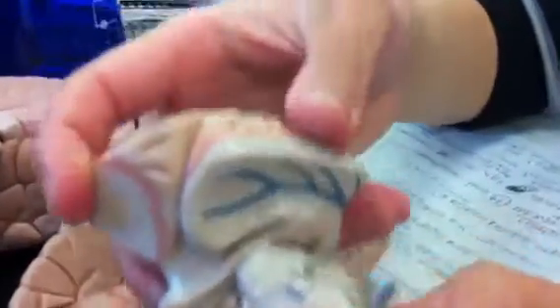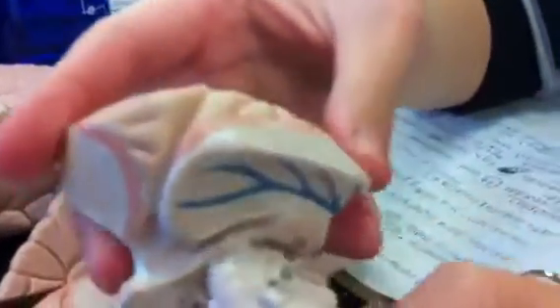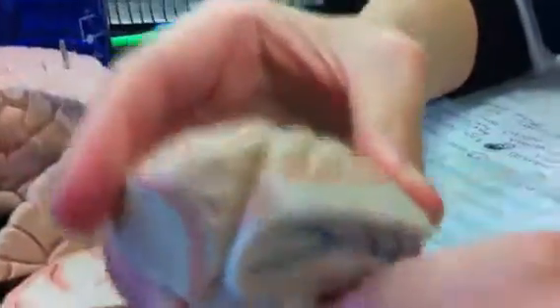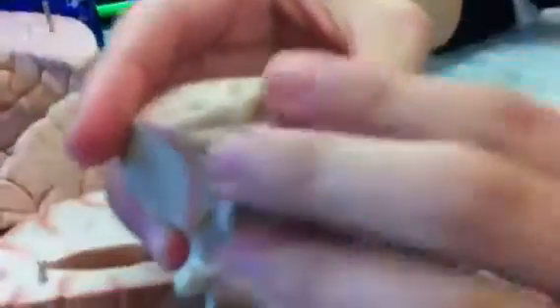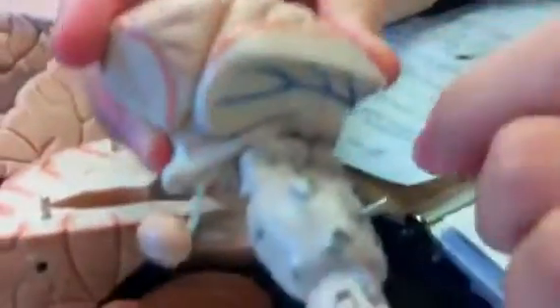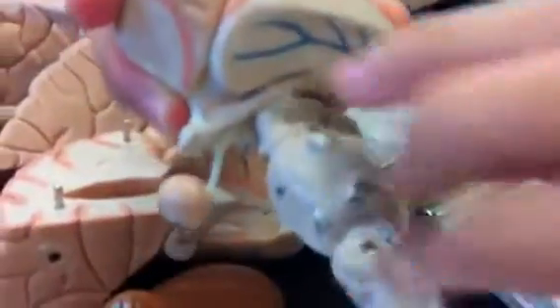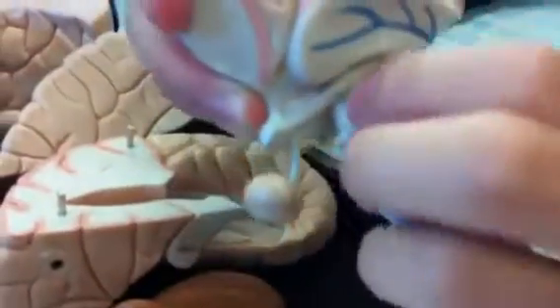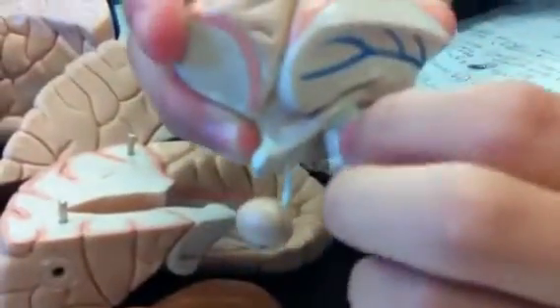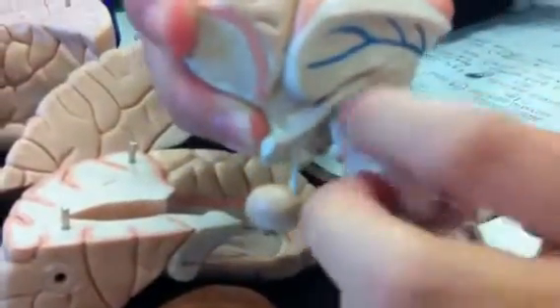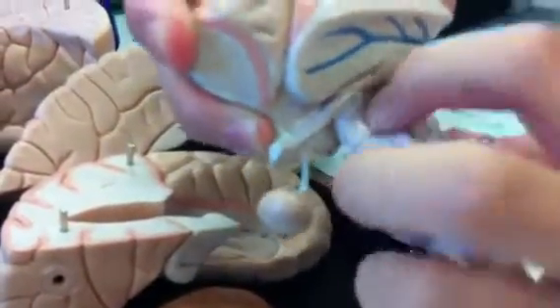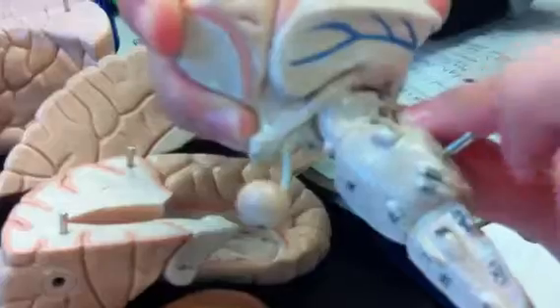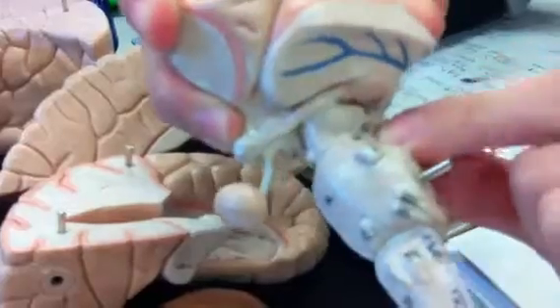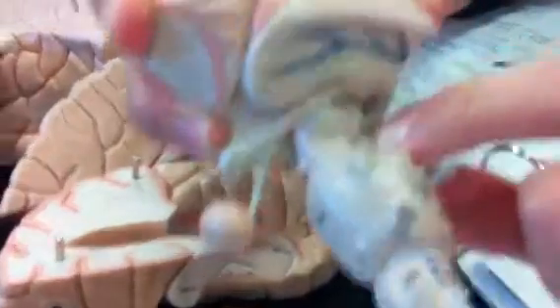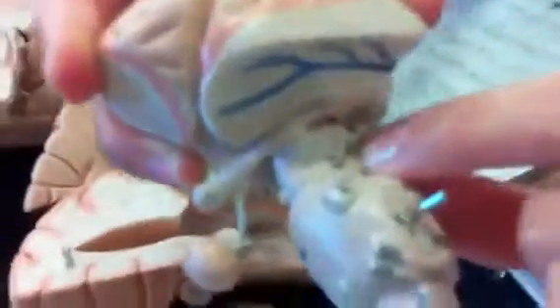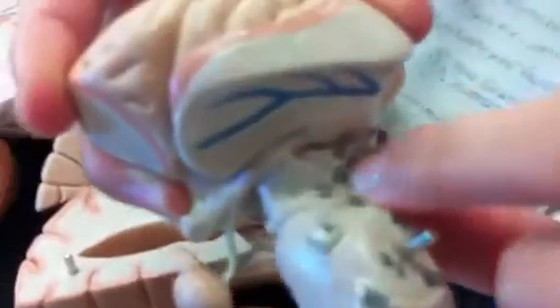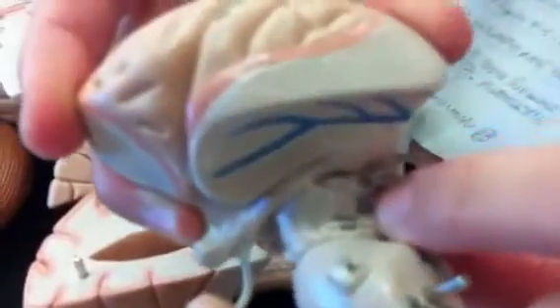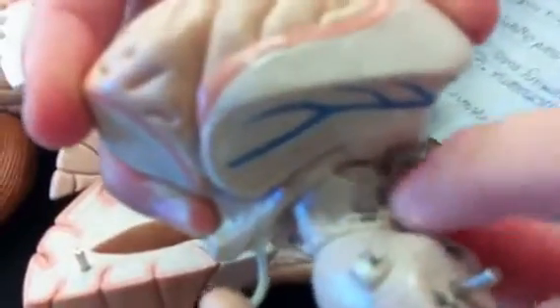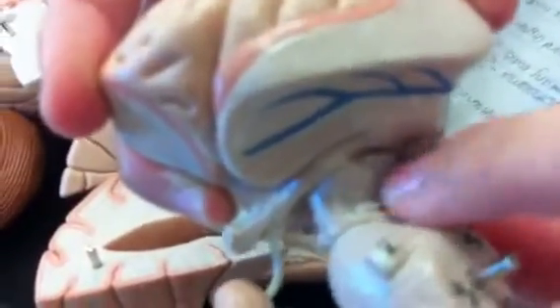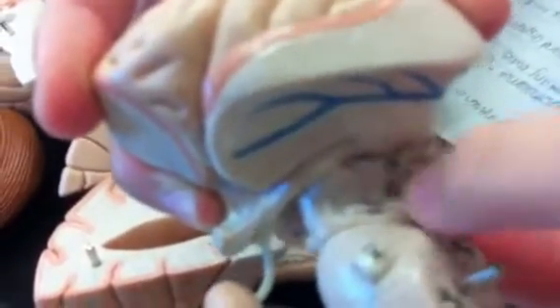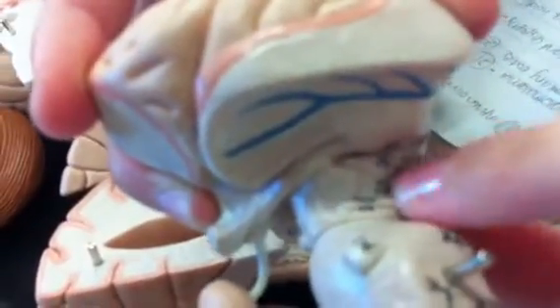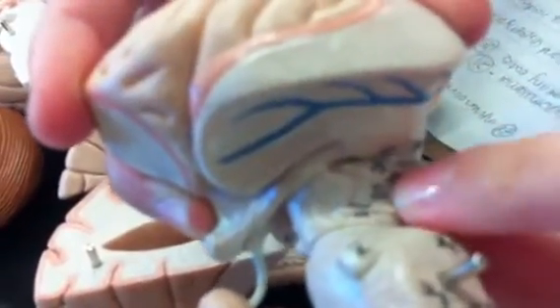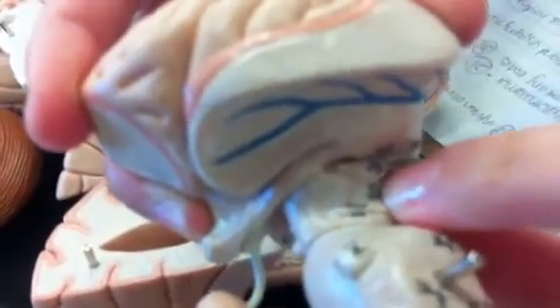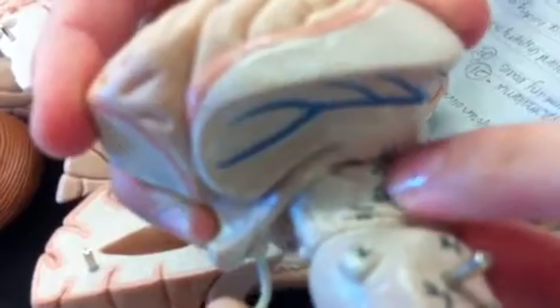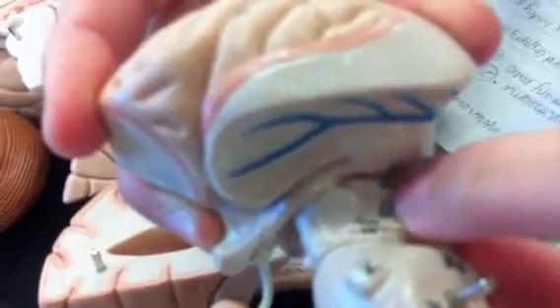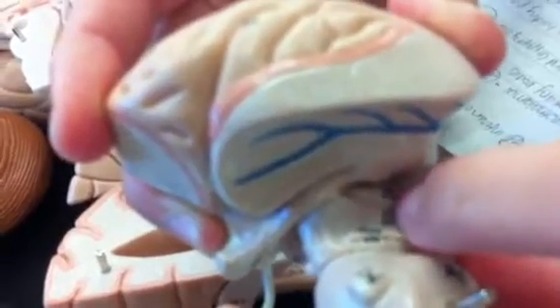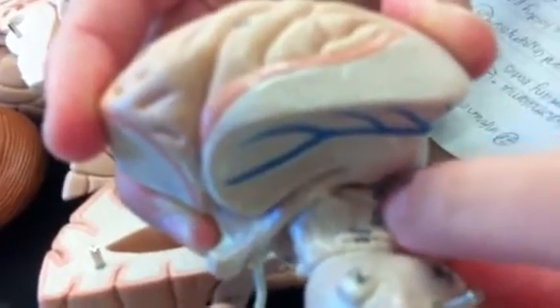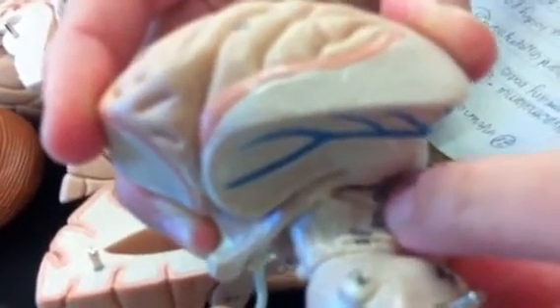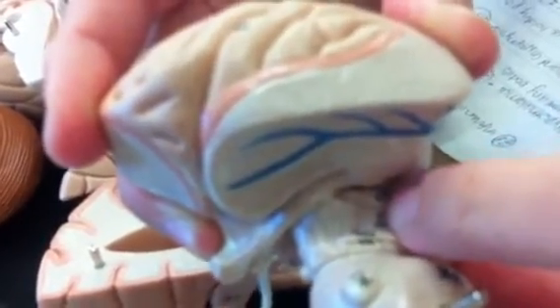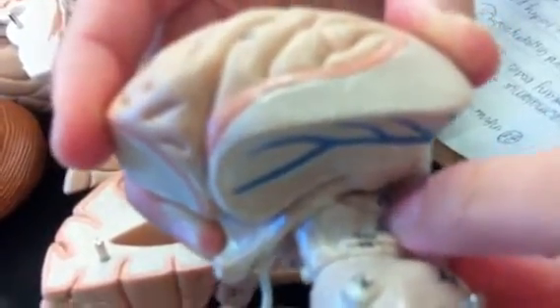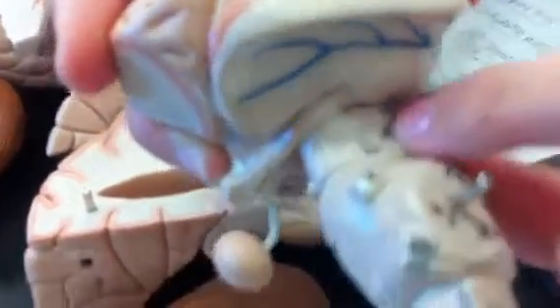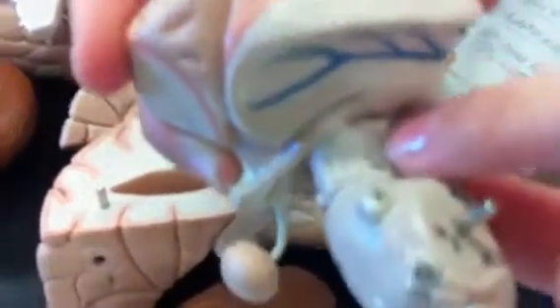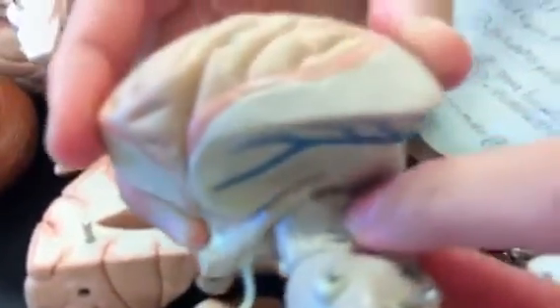You see under this, under the insula, if you look at number 33 — it has vertical lines going down it. That is the cerebral peduncles.